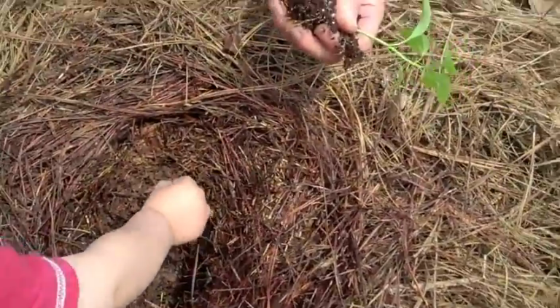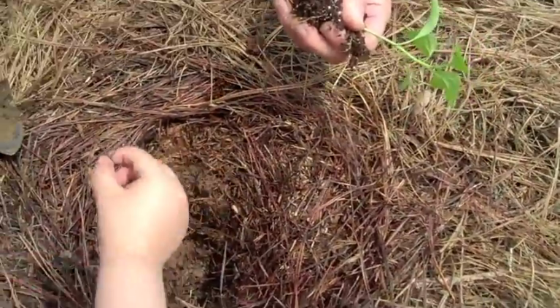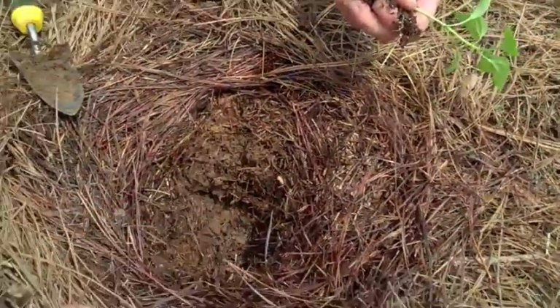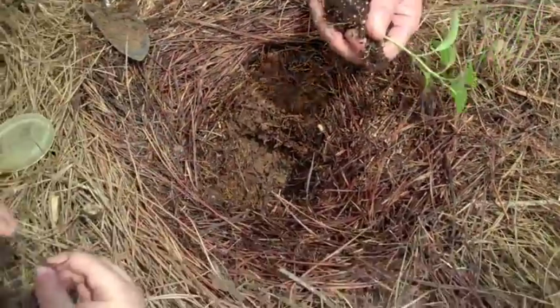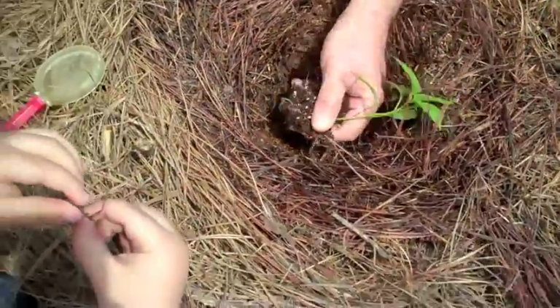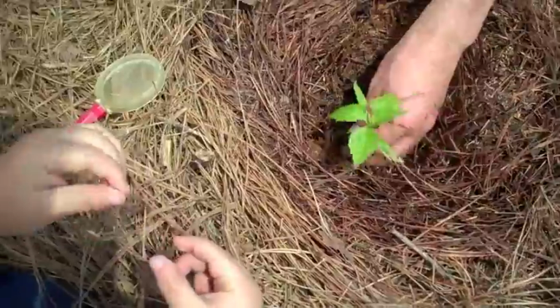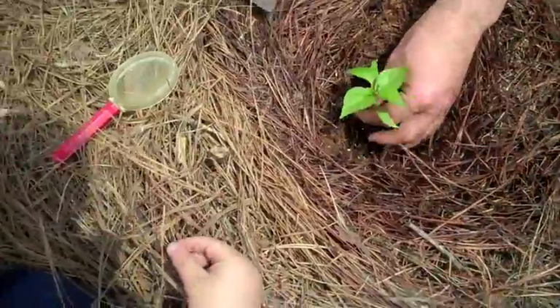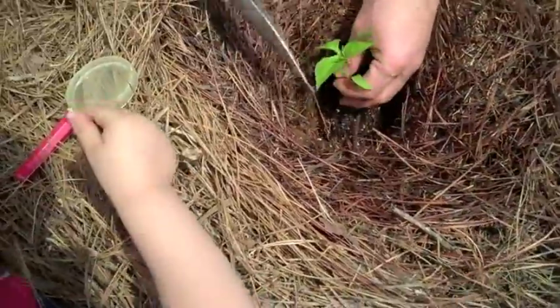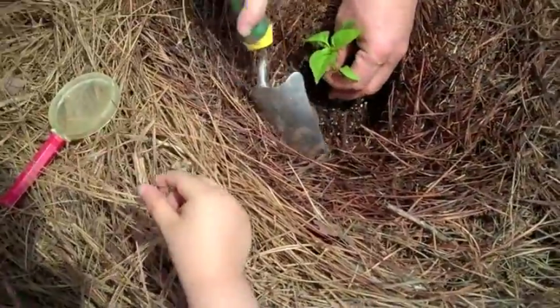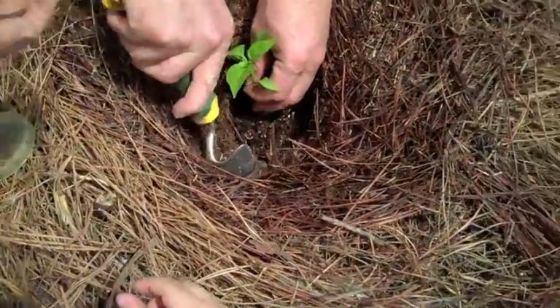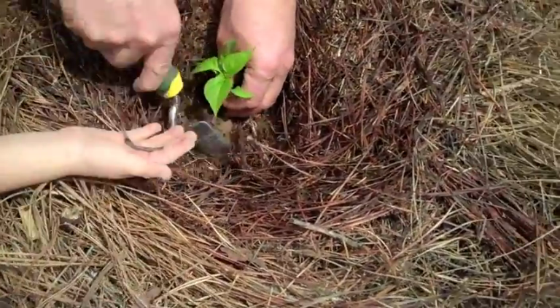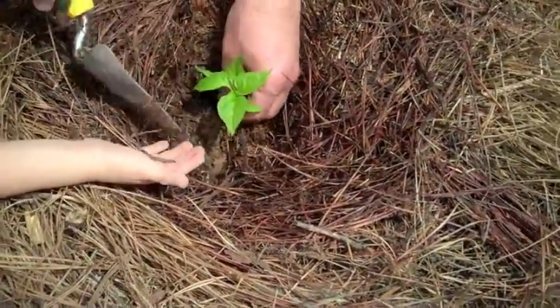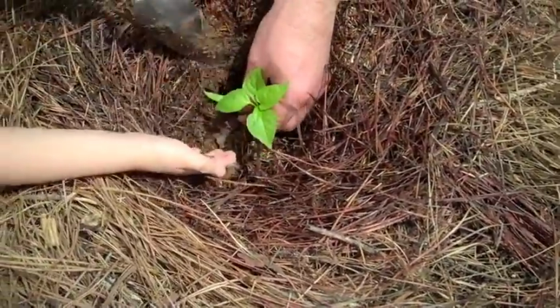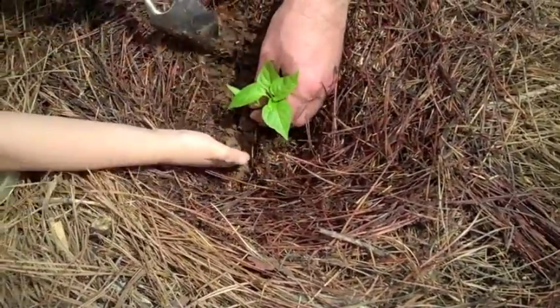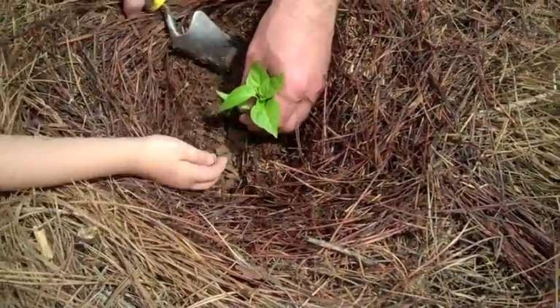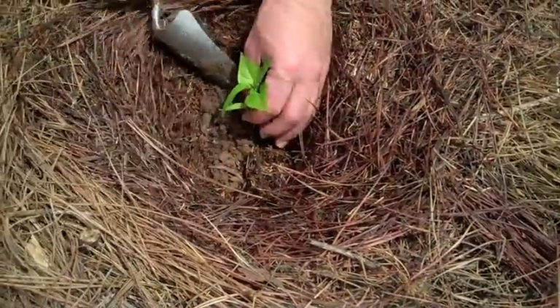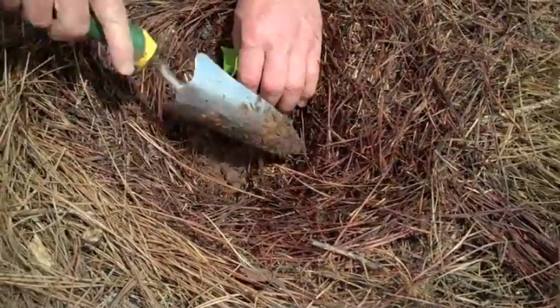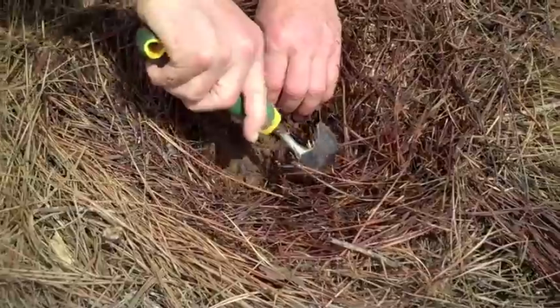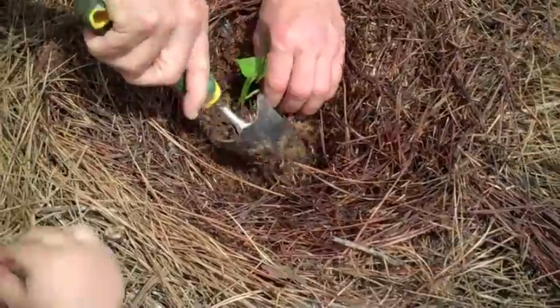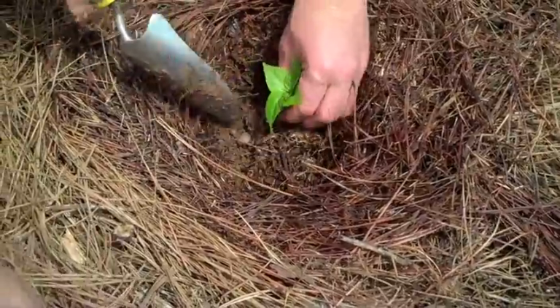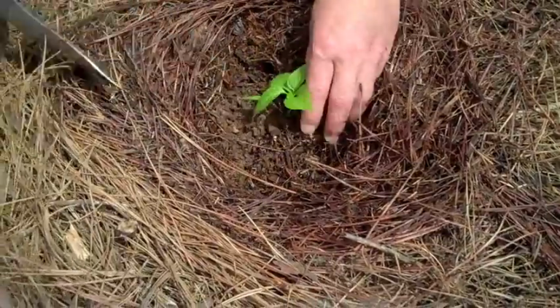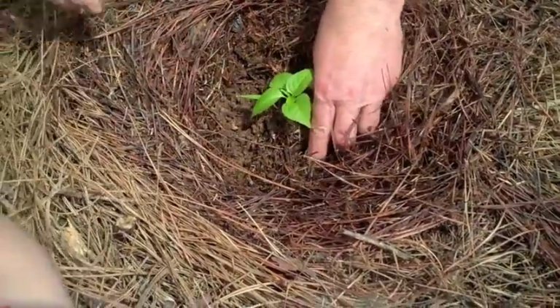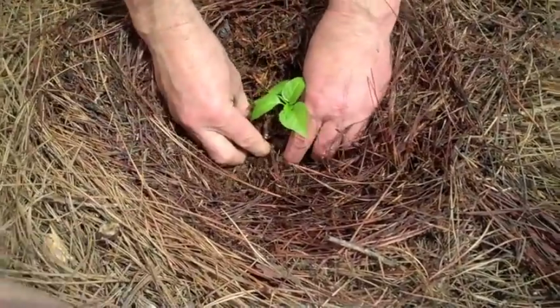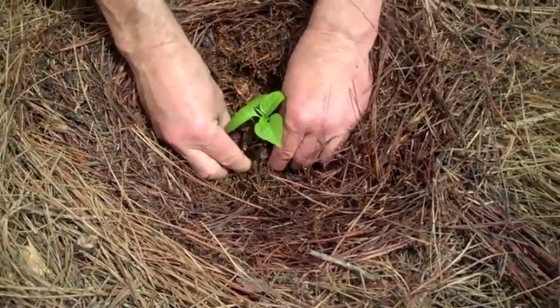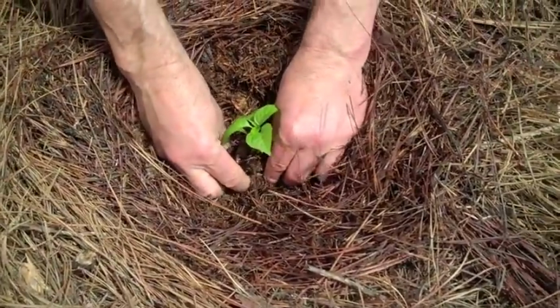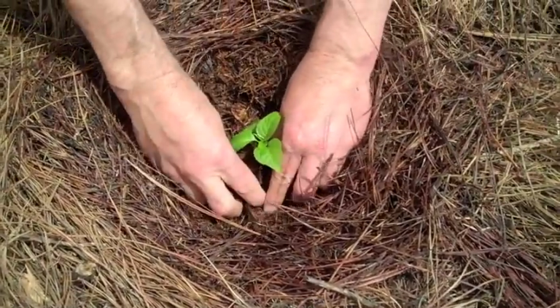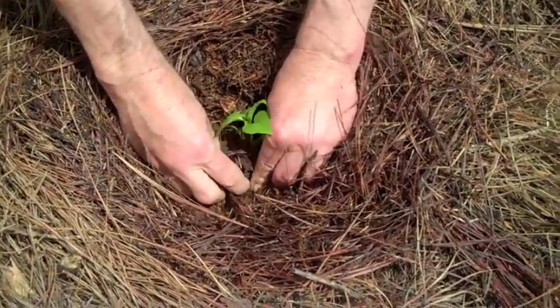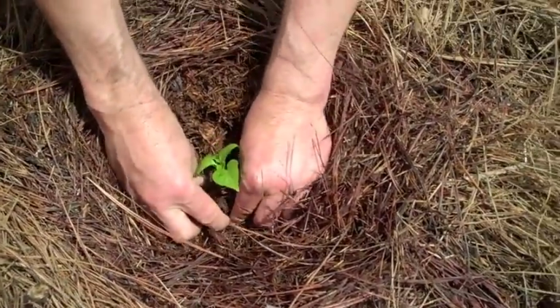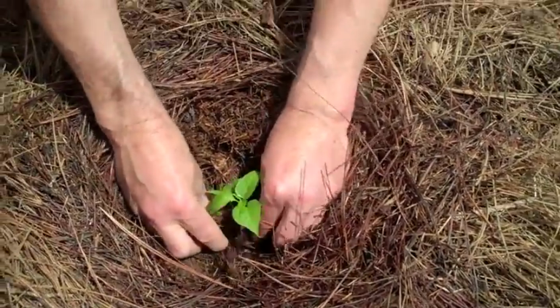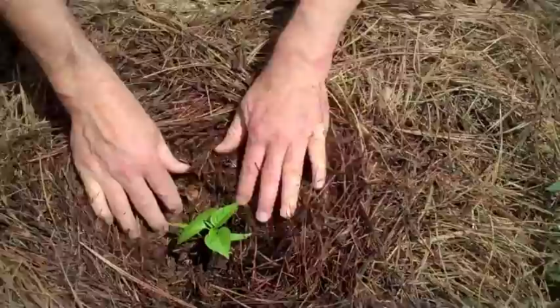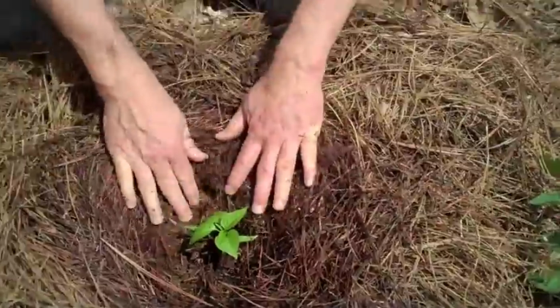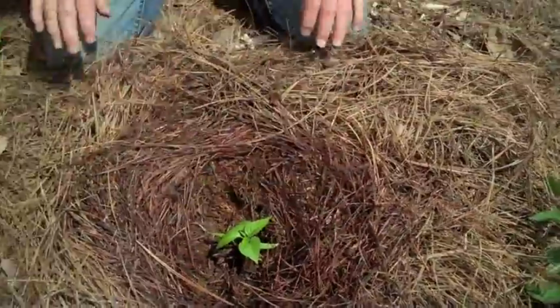Amos, you want to get the worm? And bring your plant in. Here's the worm right here — the worms will love this. And we just firm our plant in like that.